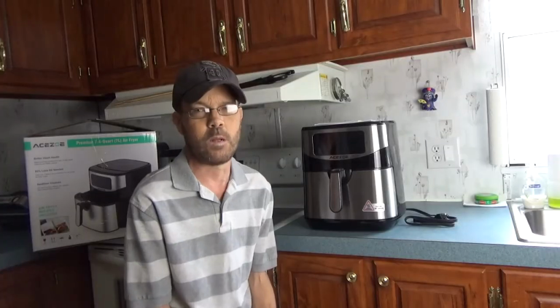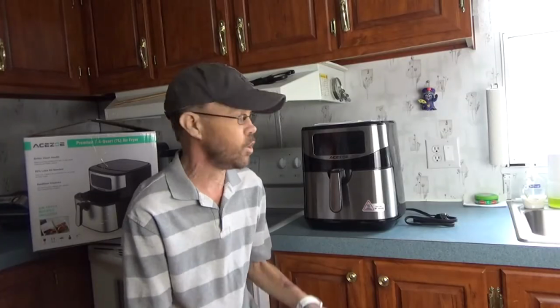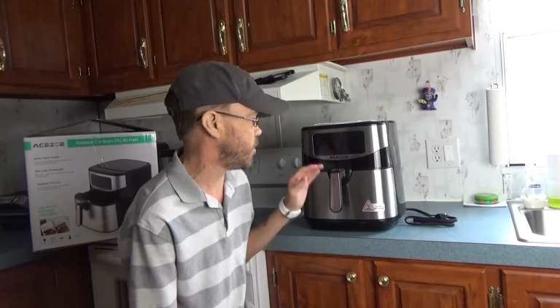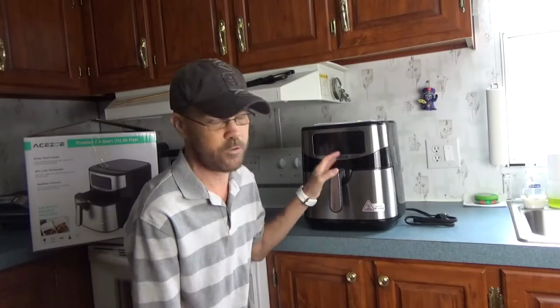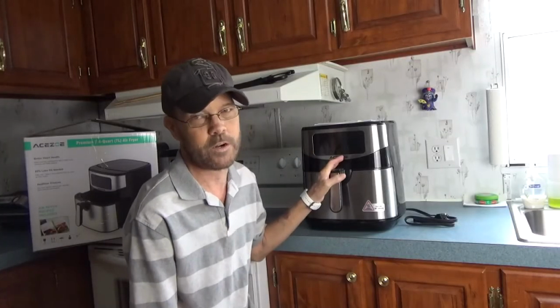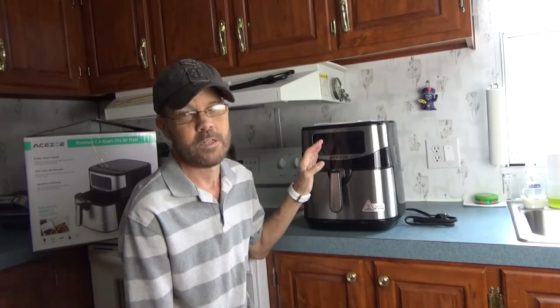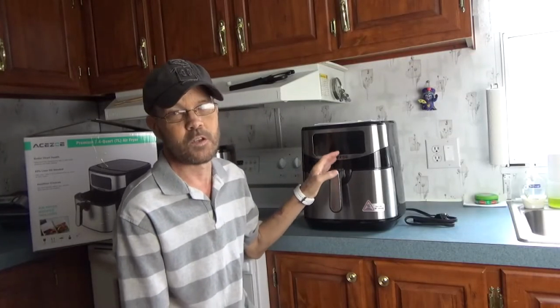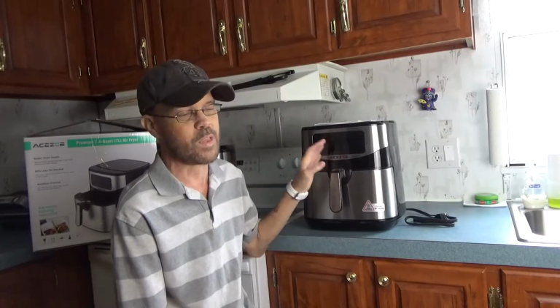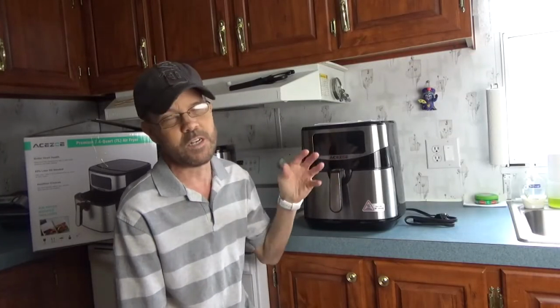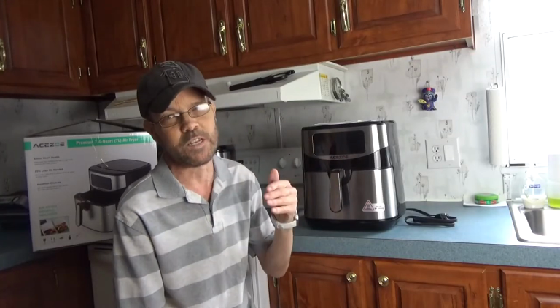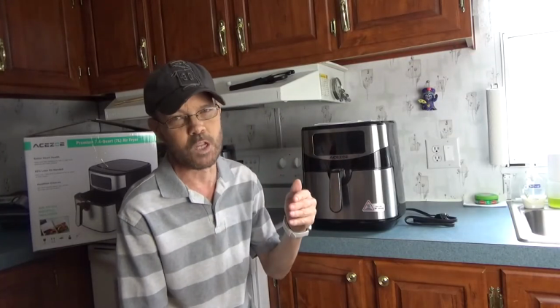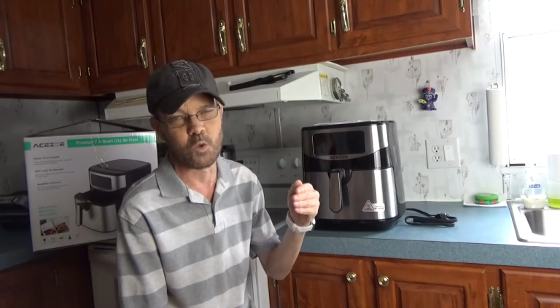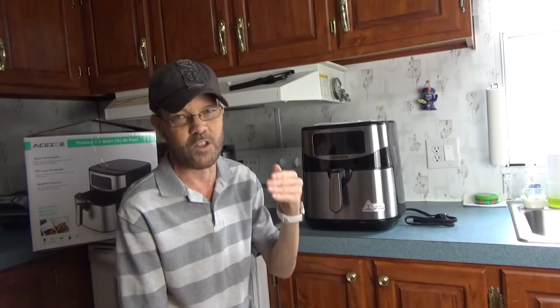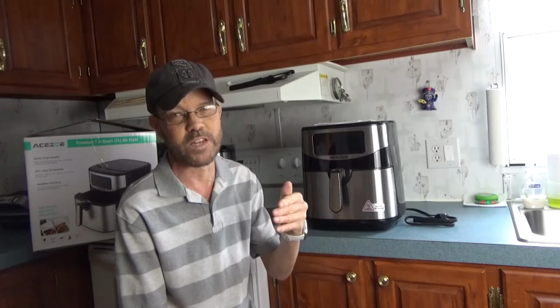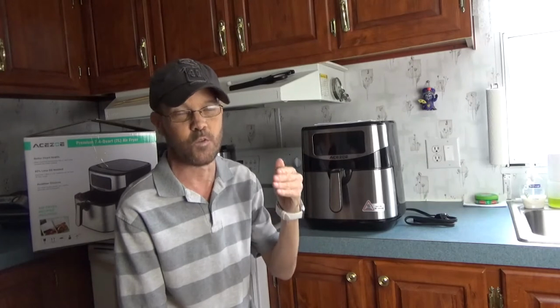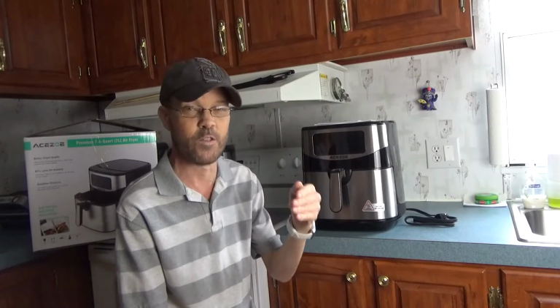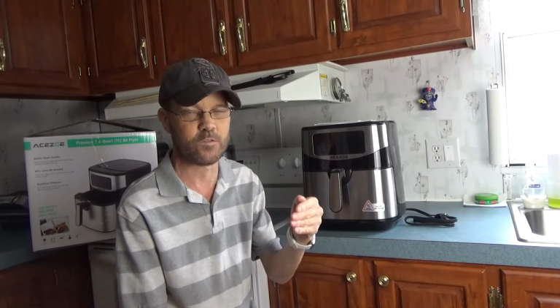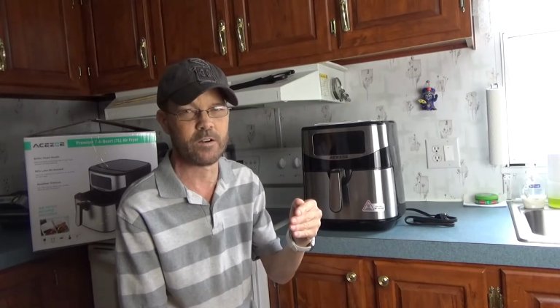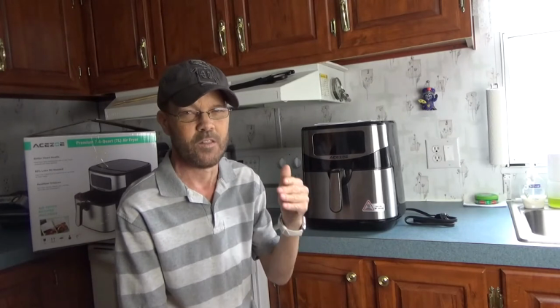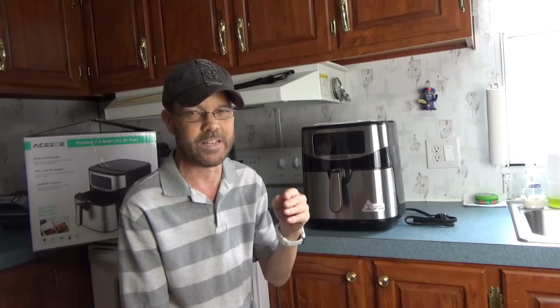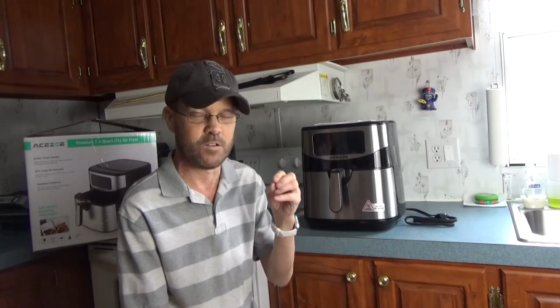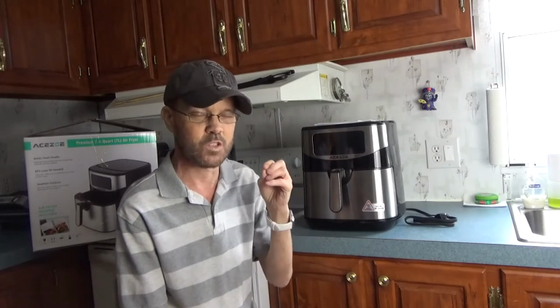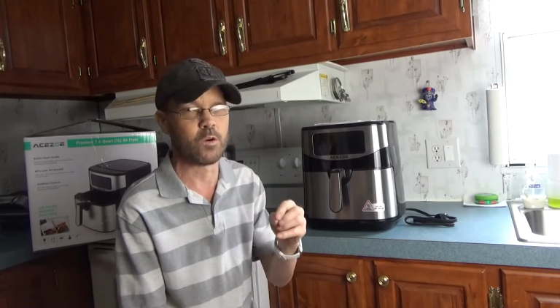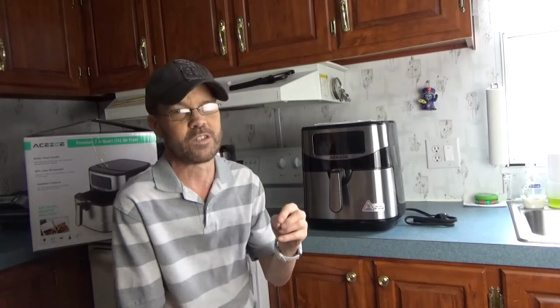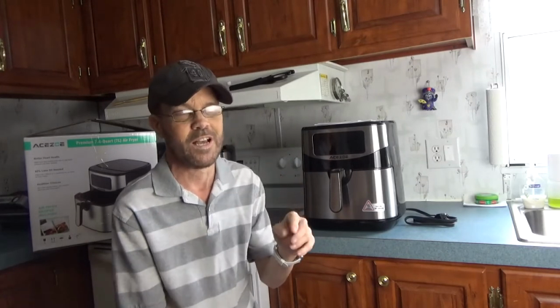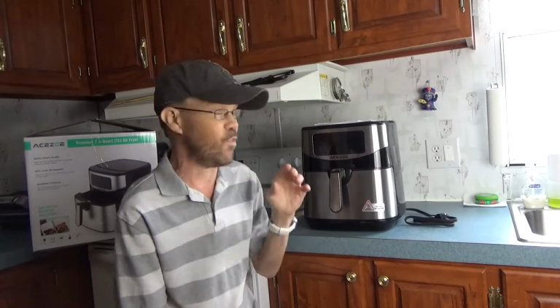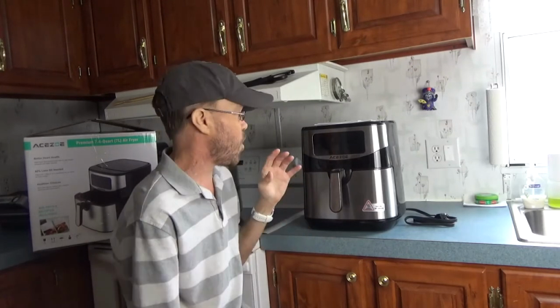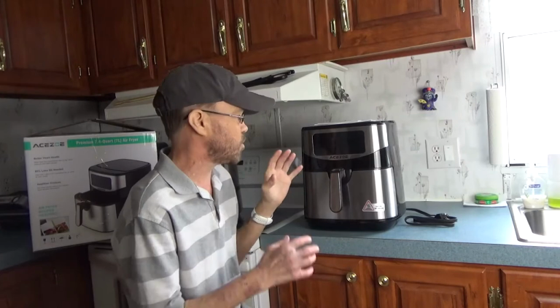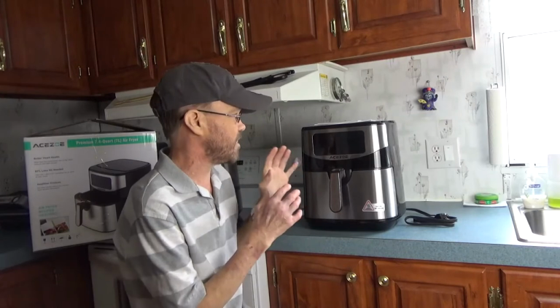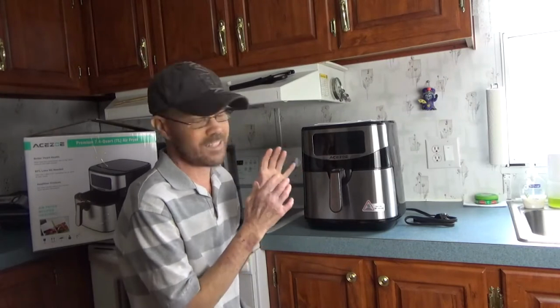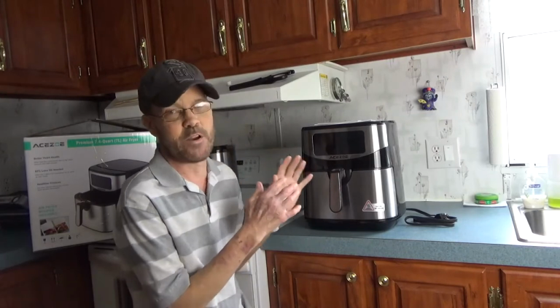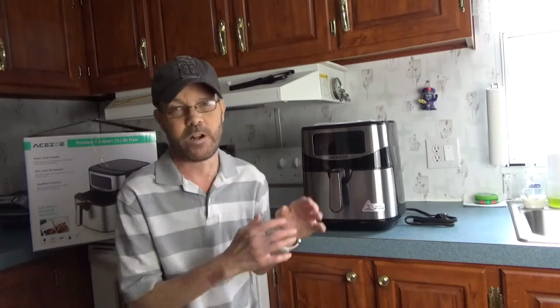I'm taking a look at this air fryer. I'm going to leave a link below to another video for another air fryer that I did somewhat recently. They're almost the exact same air fryer.